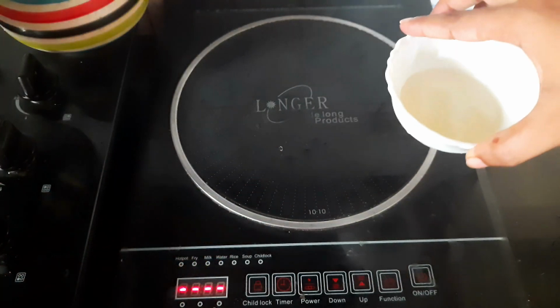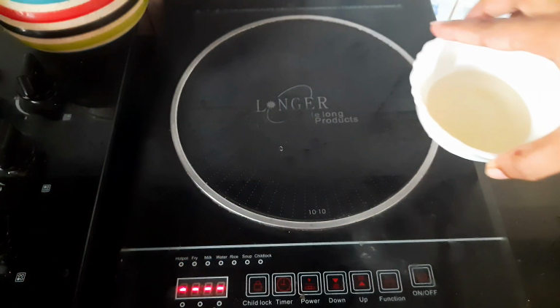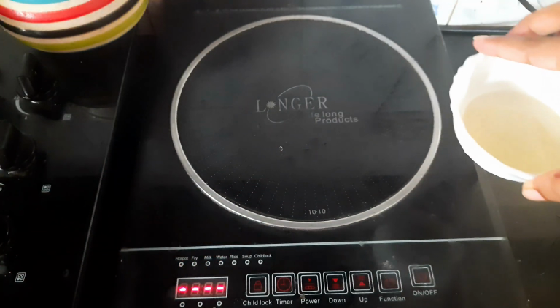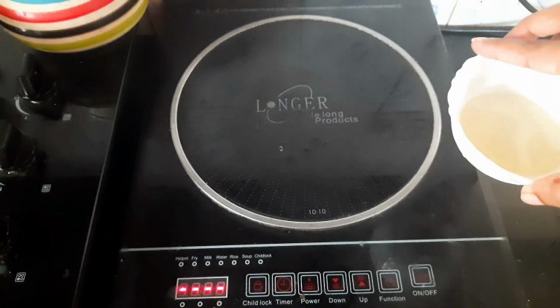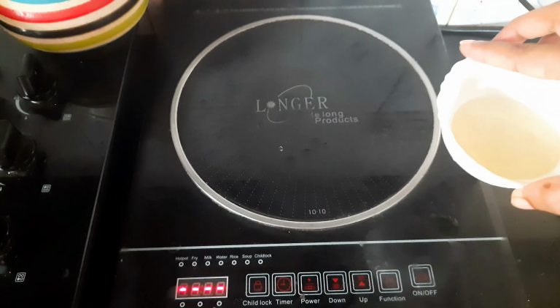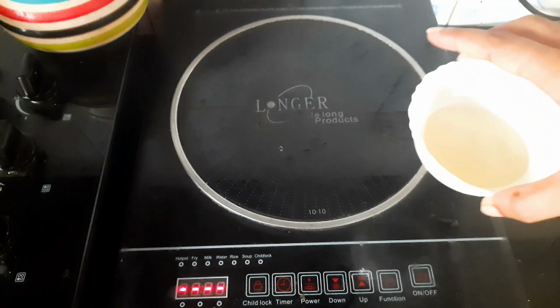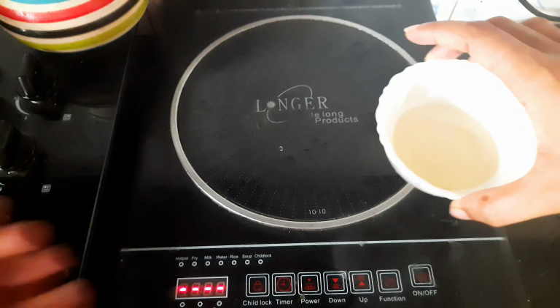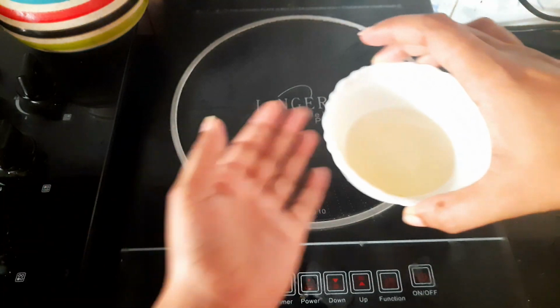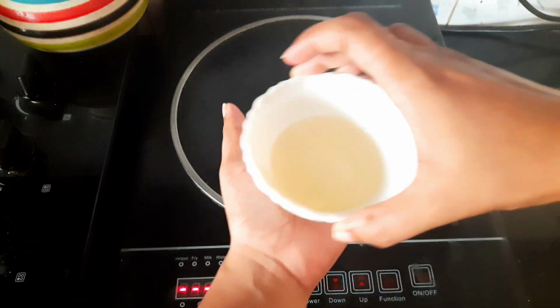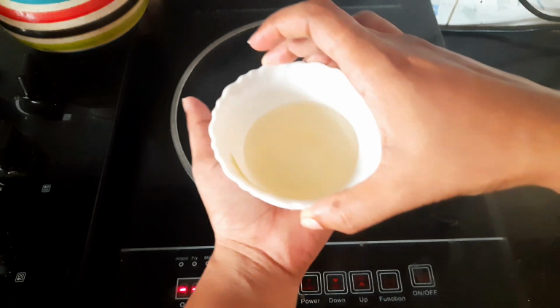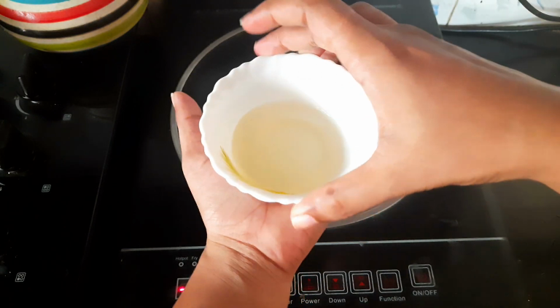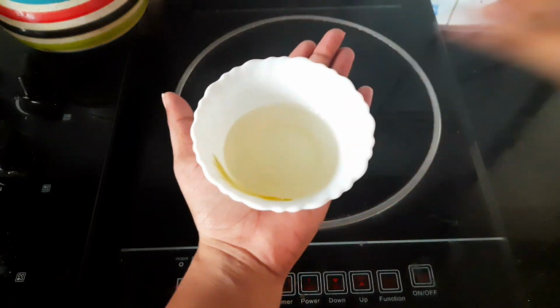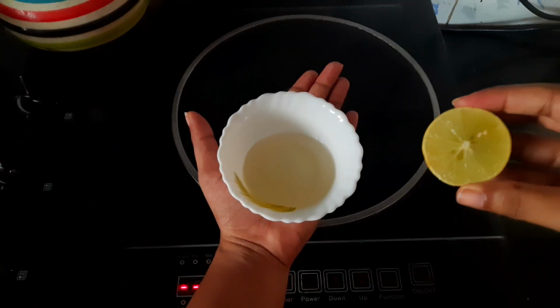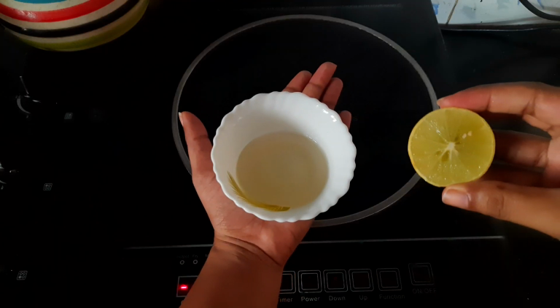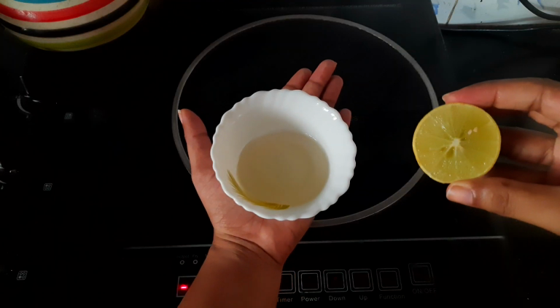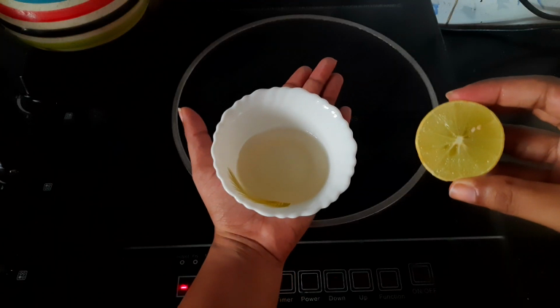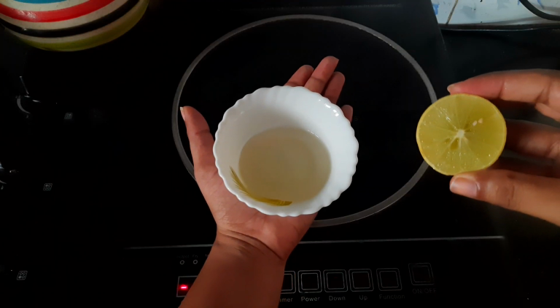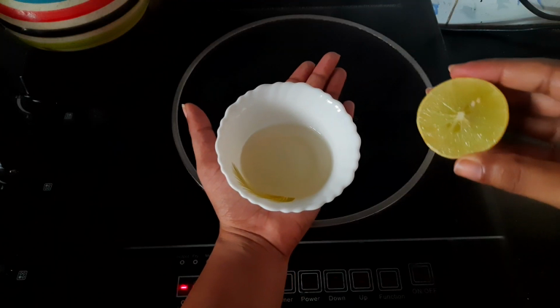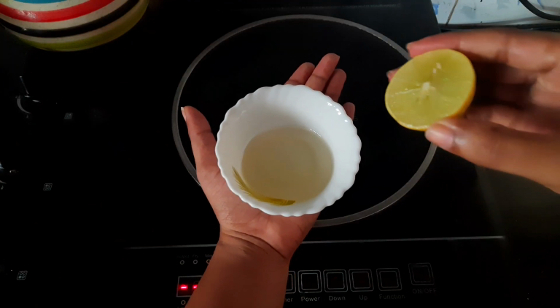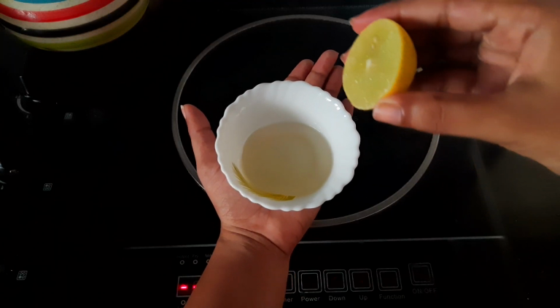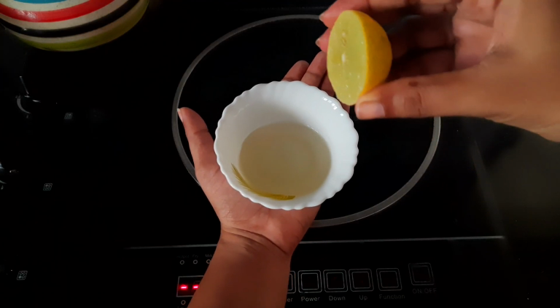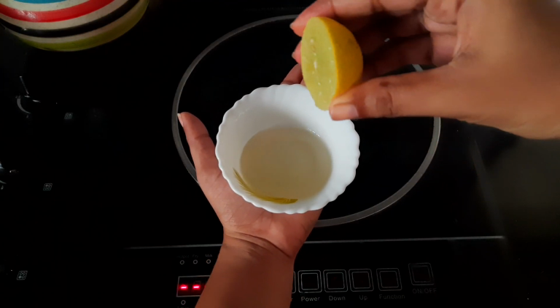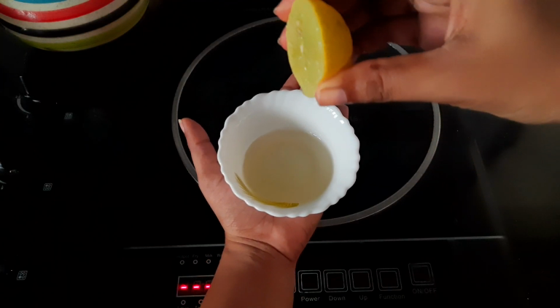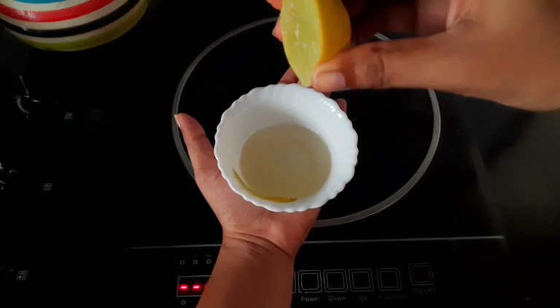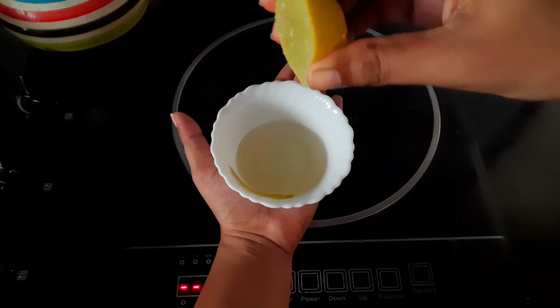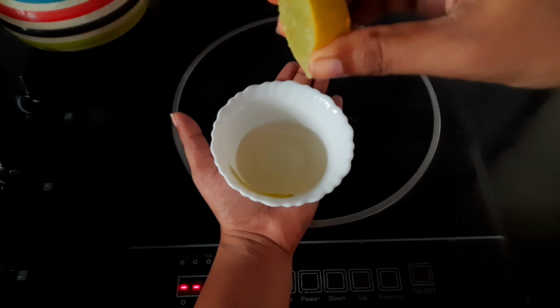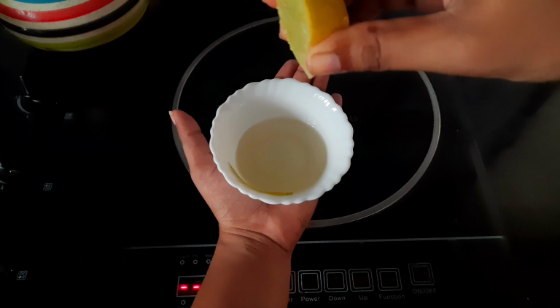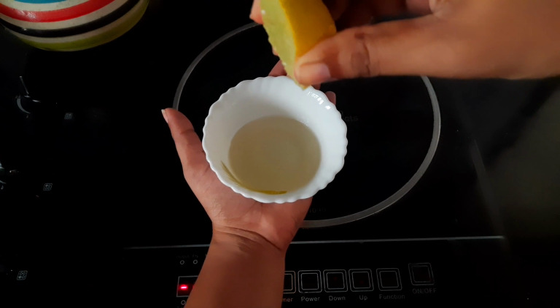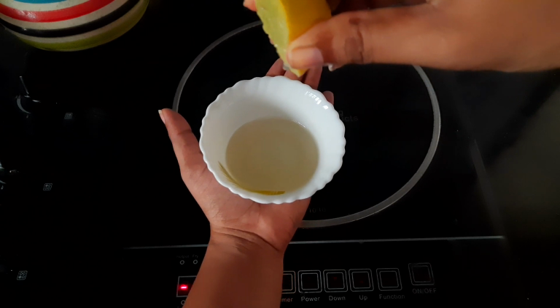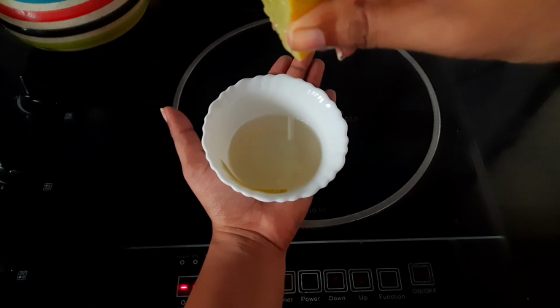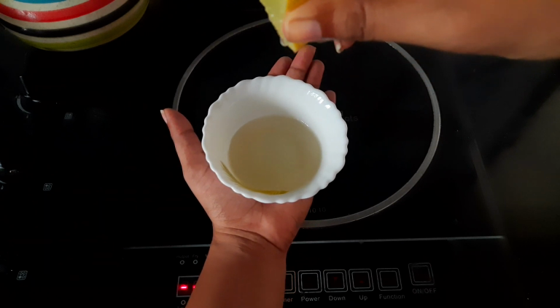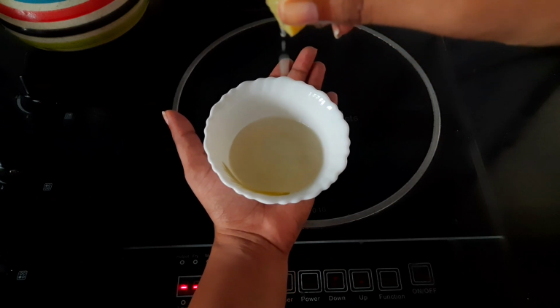Never any problem. I just taken the last step. I have added more drops of lime.